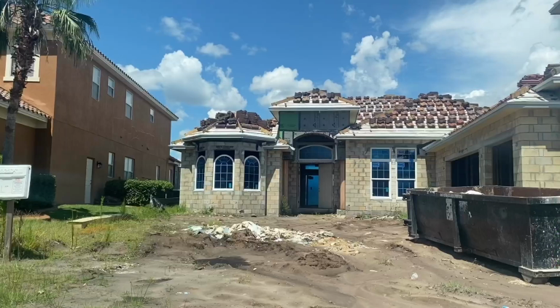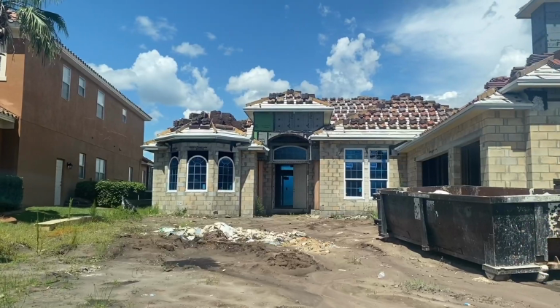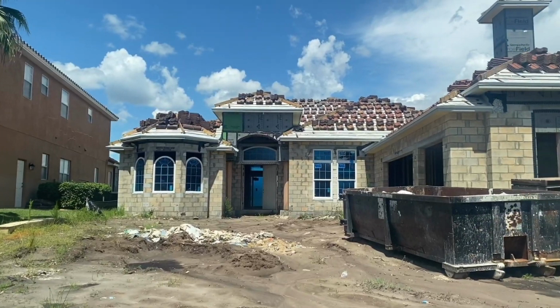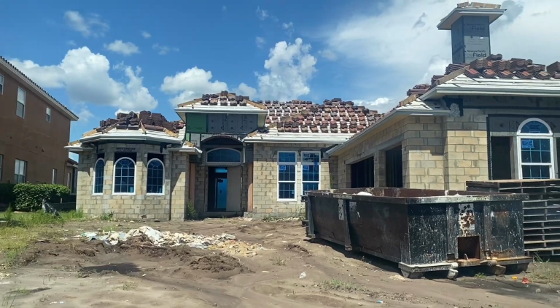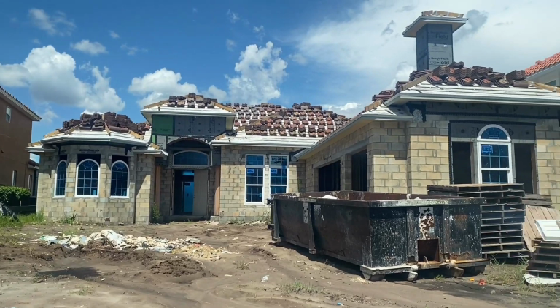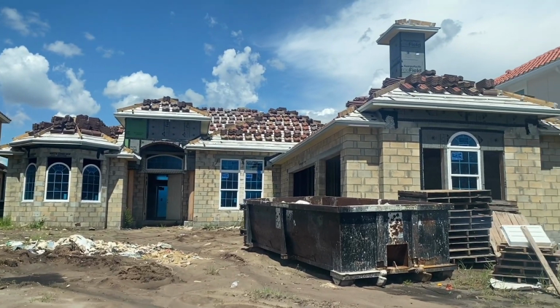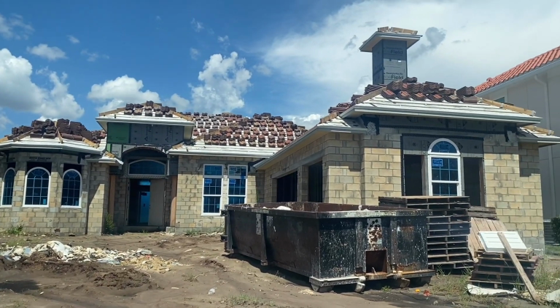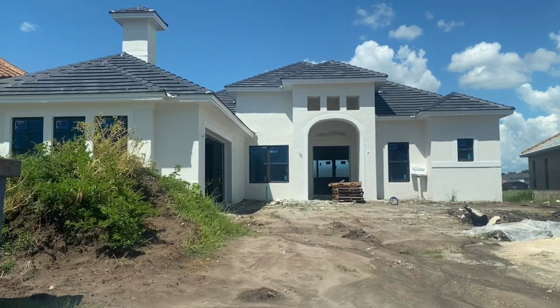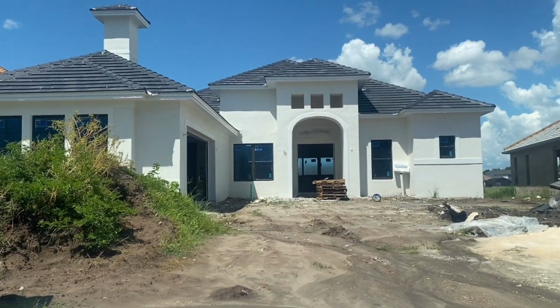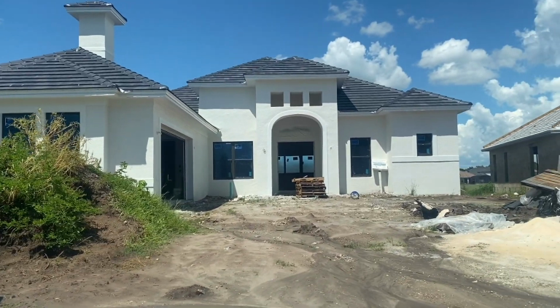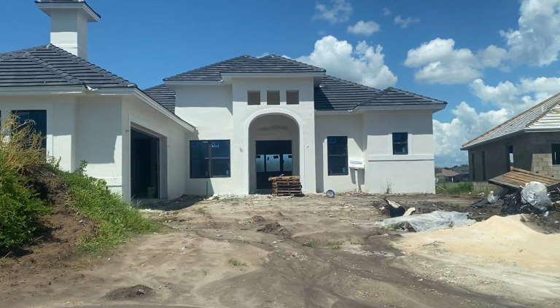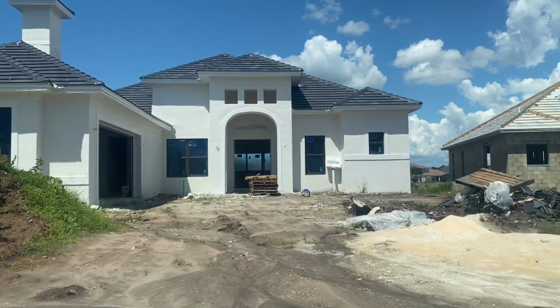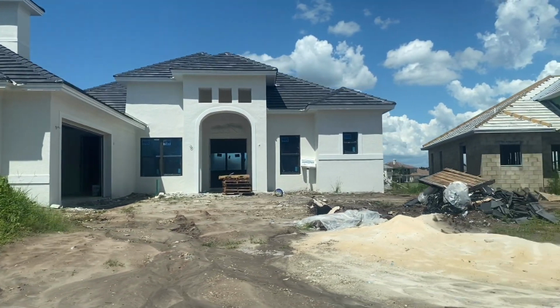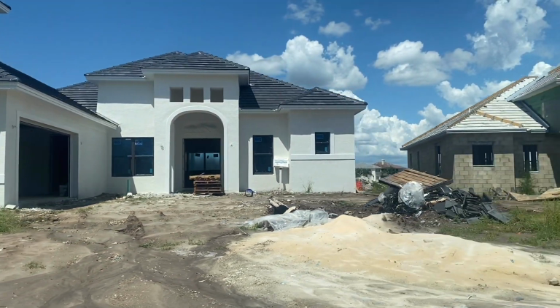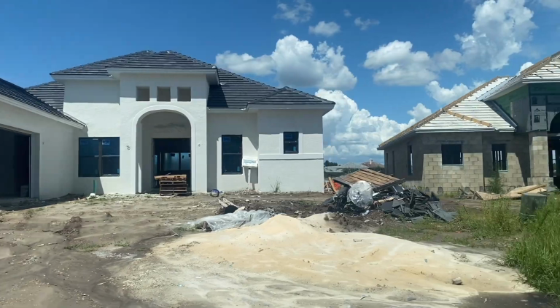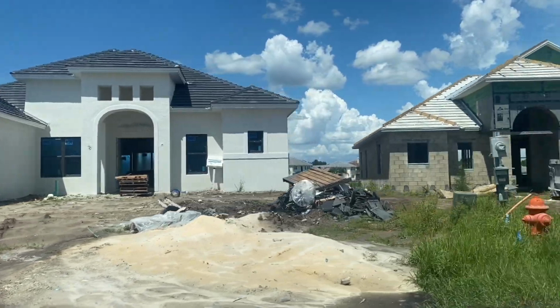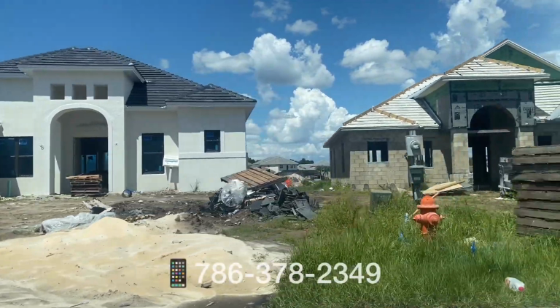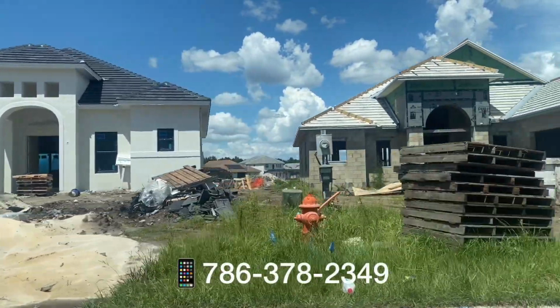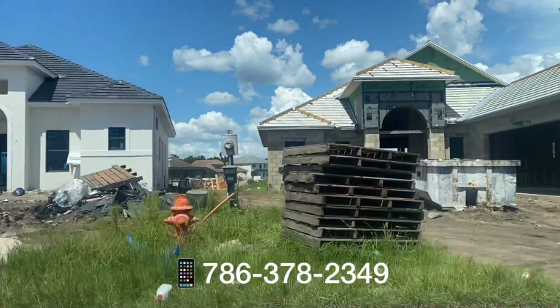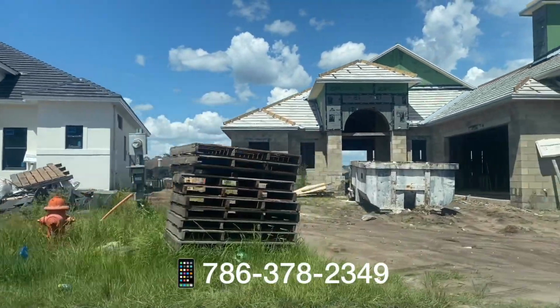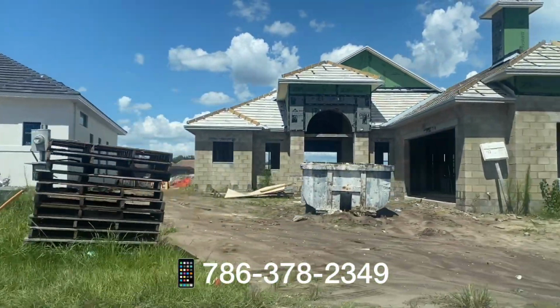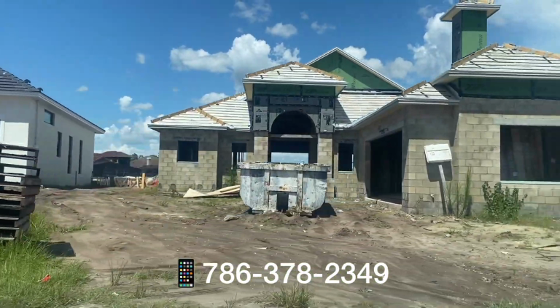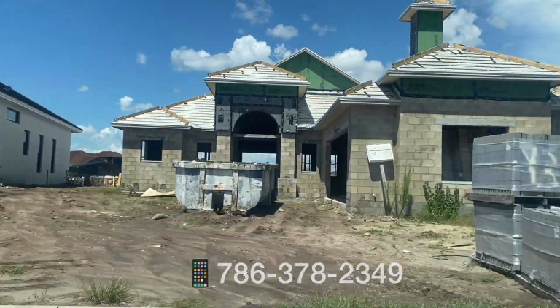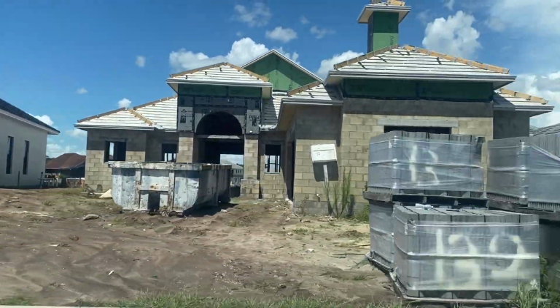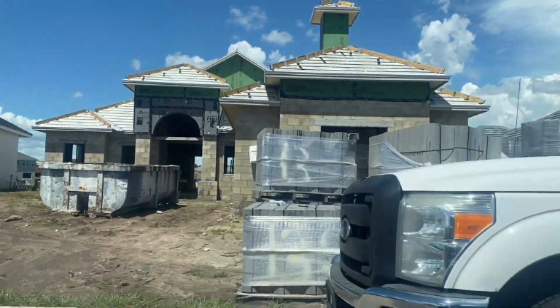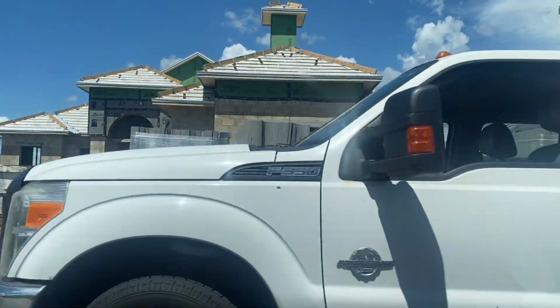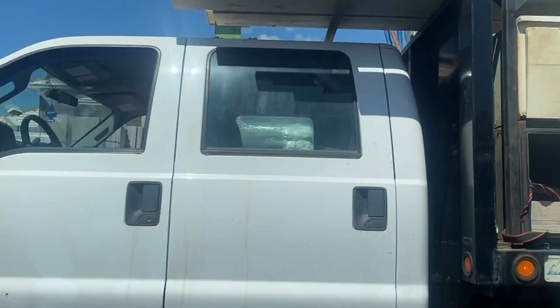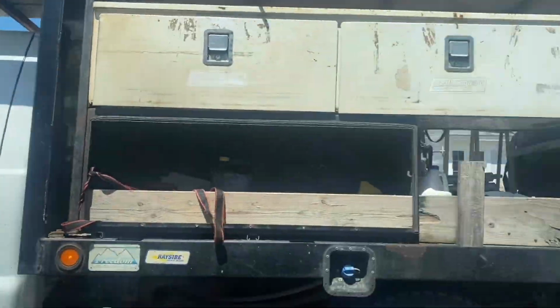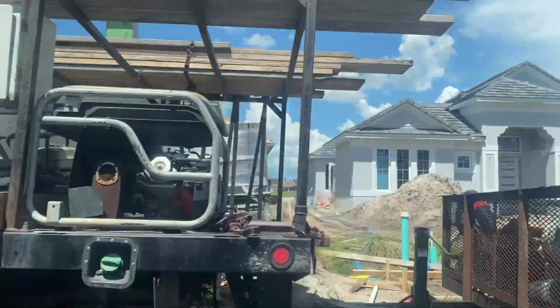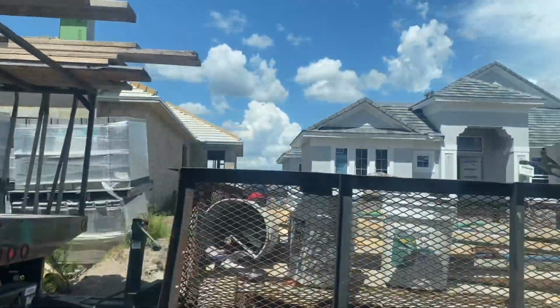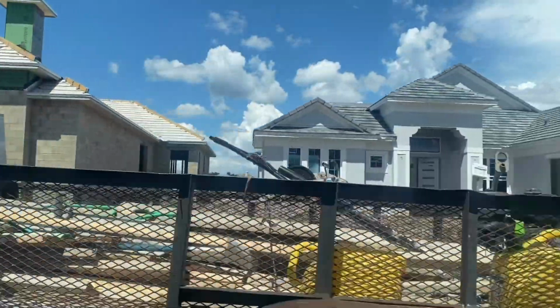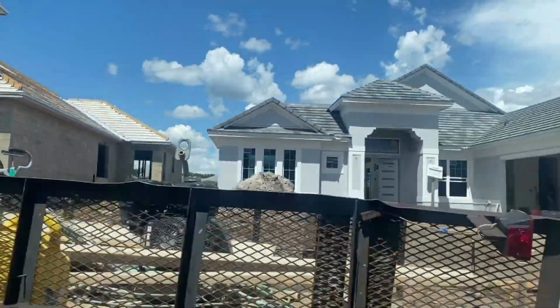This is a quick preview of some of the homes that they're finishing out. If you guys have any questions whatsoever, feel free to contact me directly. Like if you enjoyed this video and make sure to subscribe for more — I look forward to working with you.